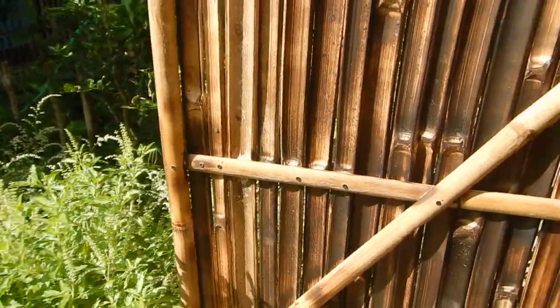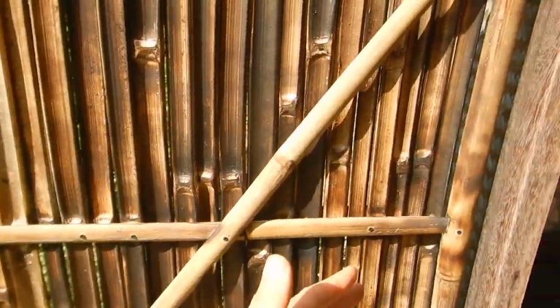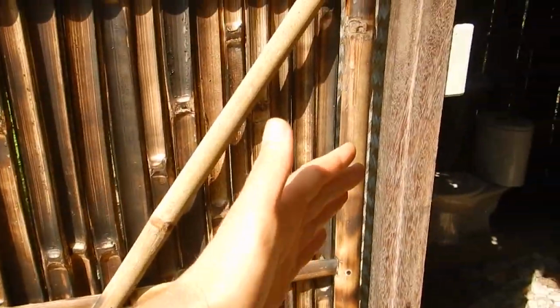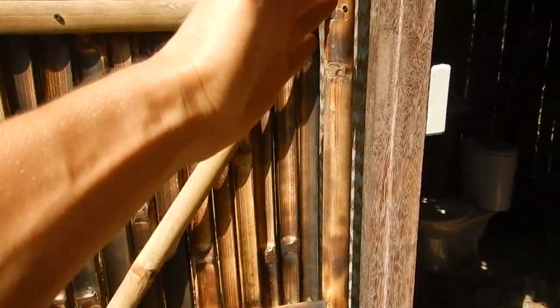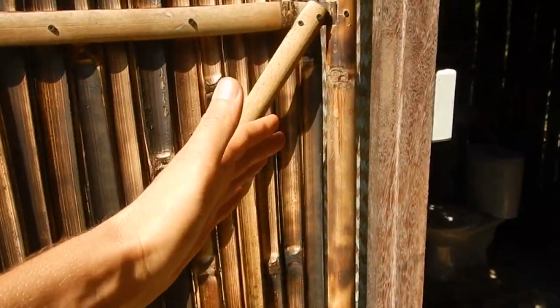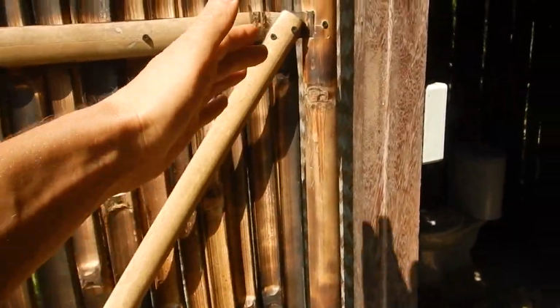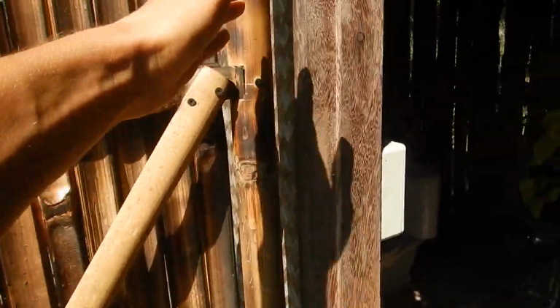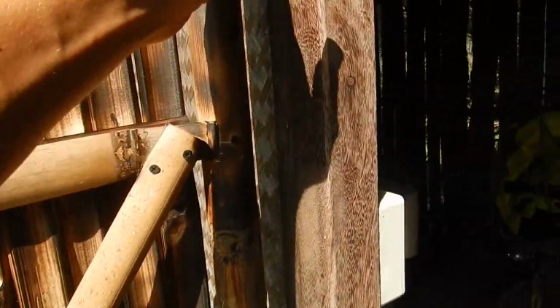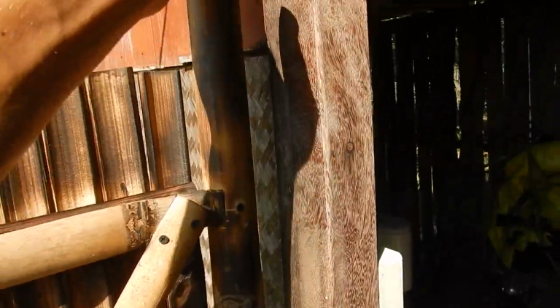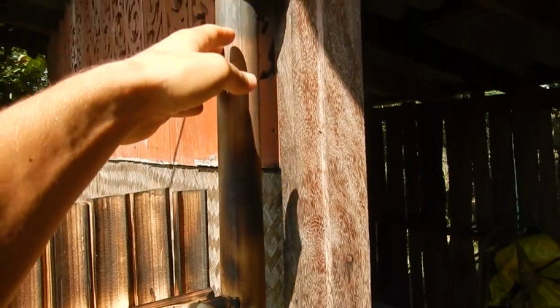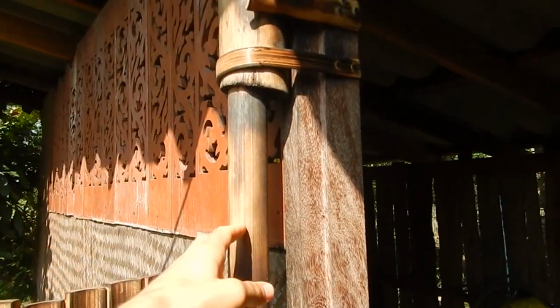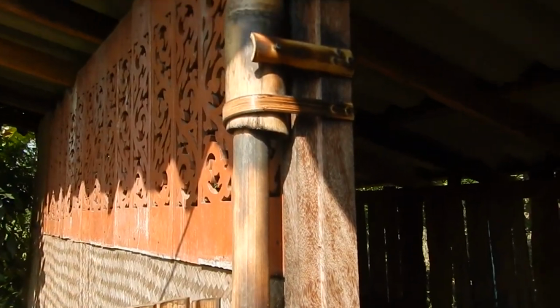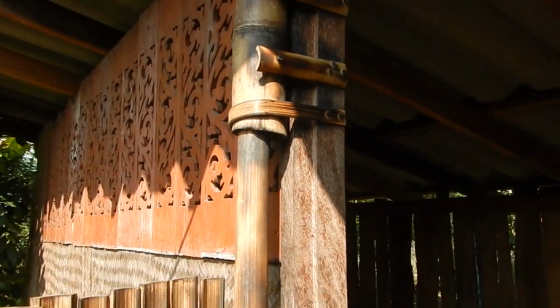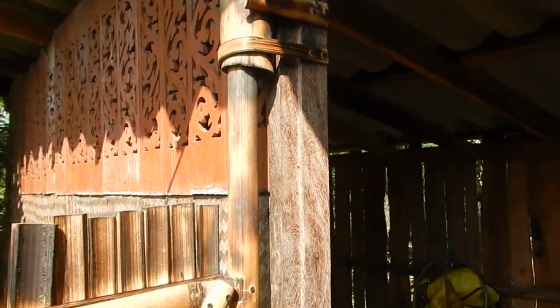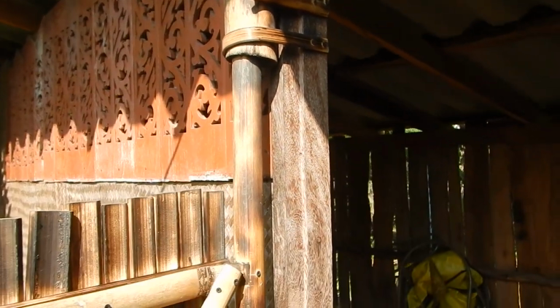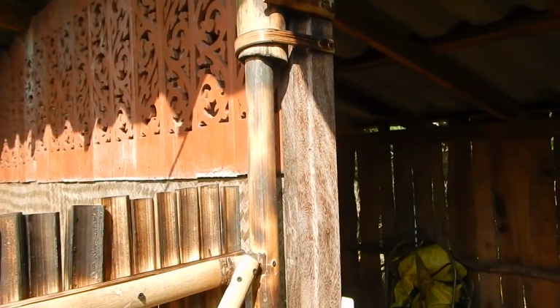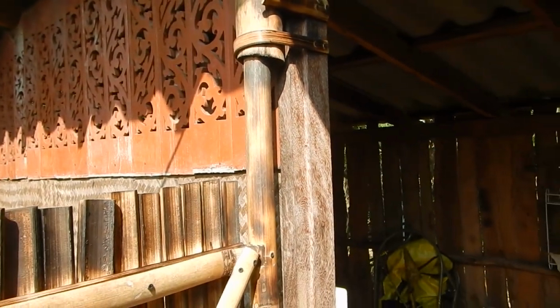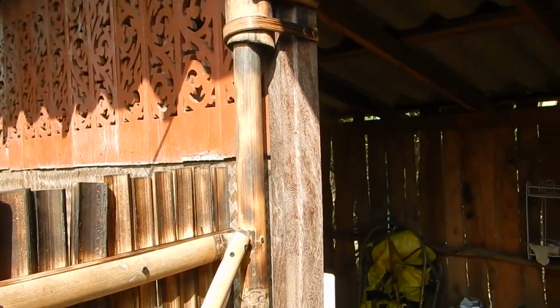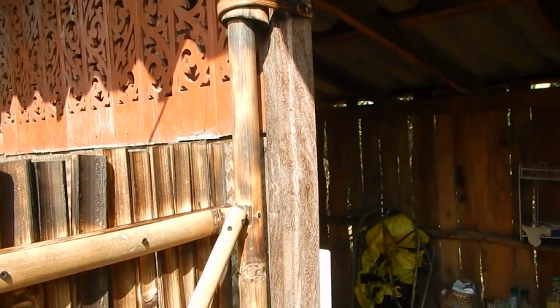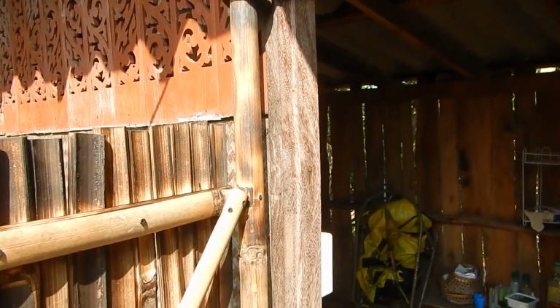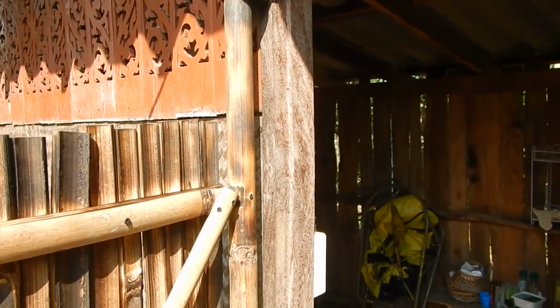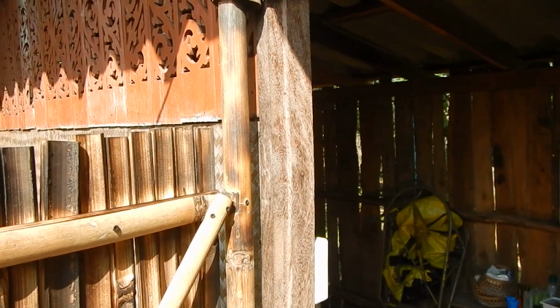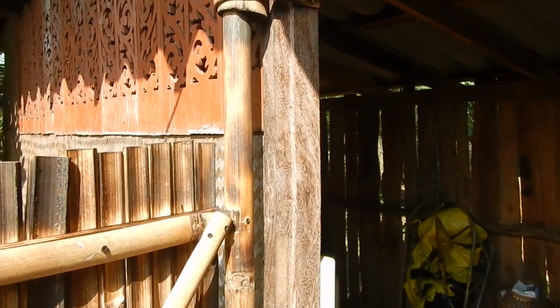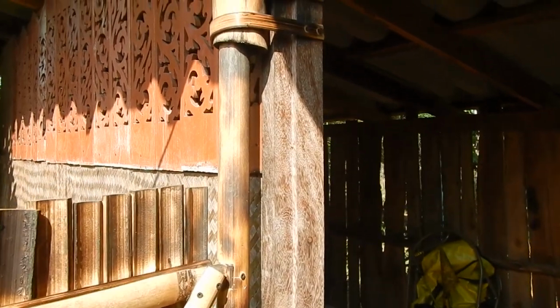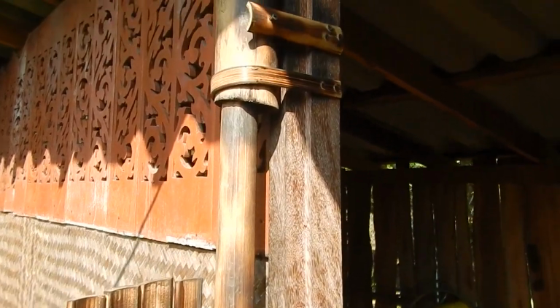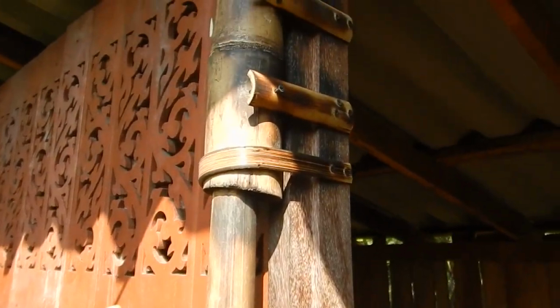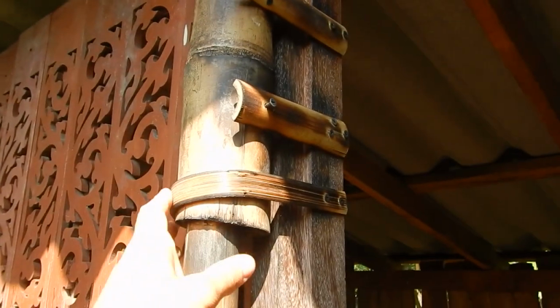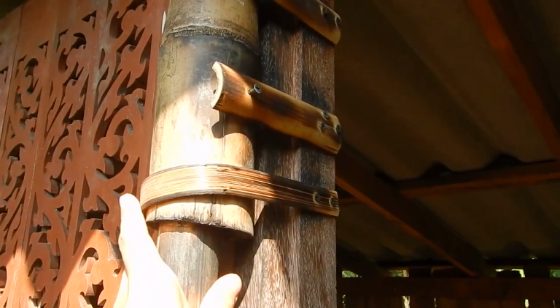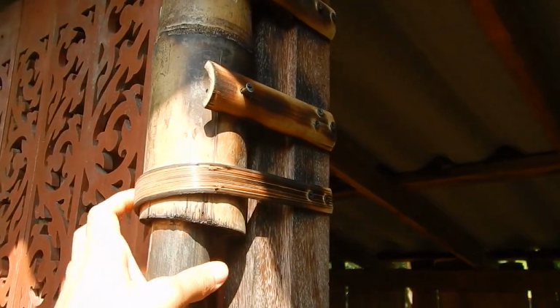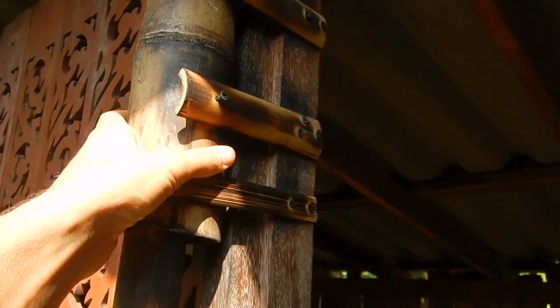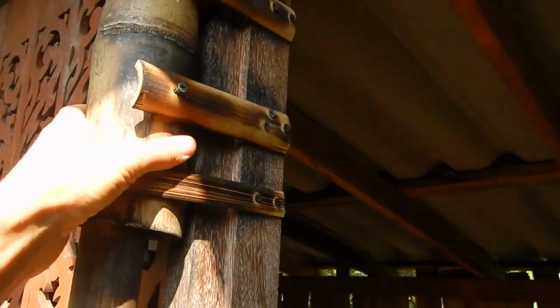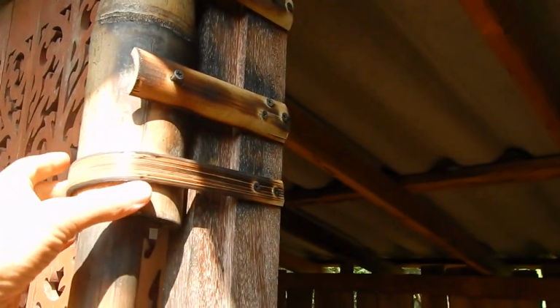We also have vertical sticks on the outside to keep it all together and stable, on both ends. On this end, the vertical pole is also the hinge — or will go into the hinges.